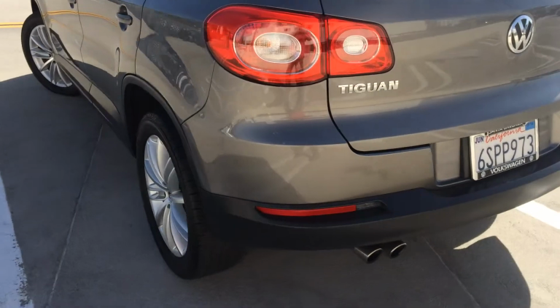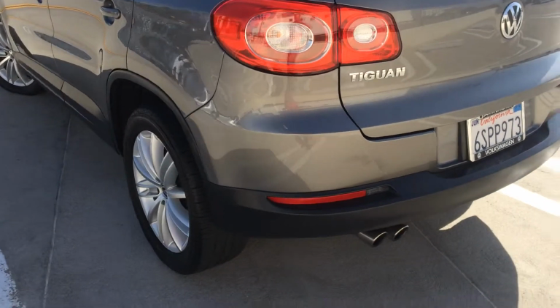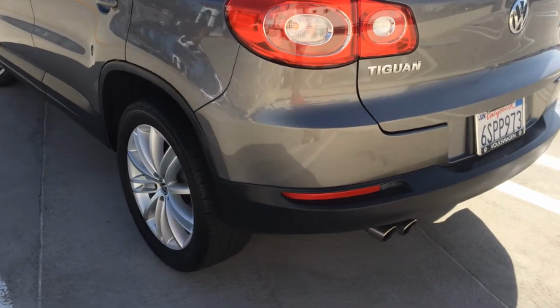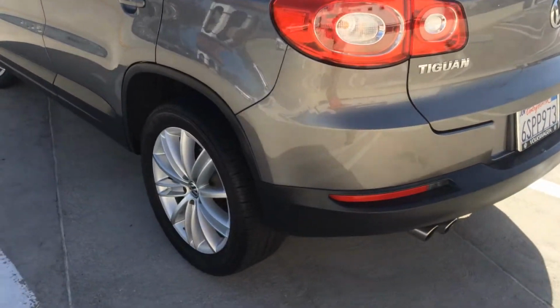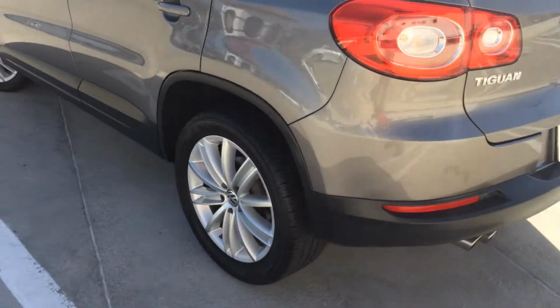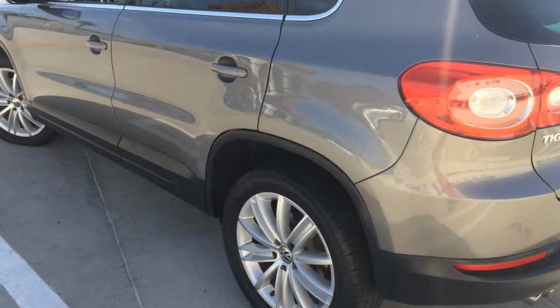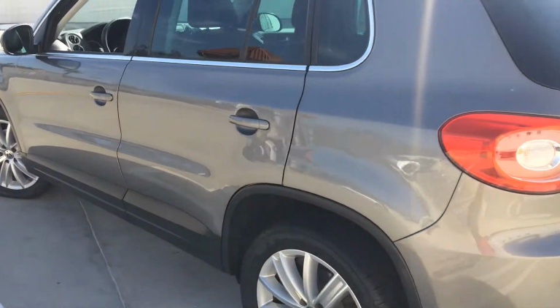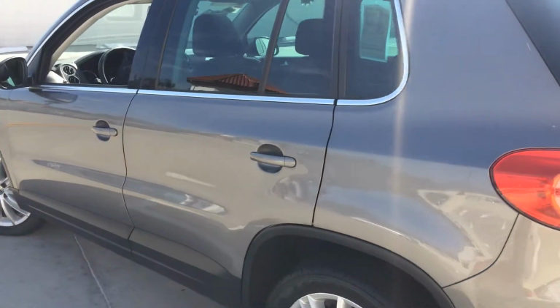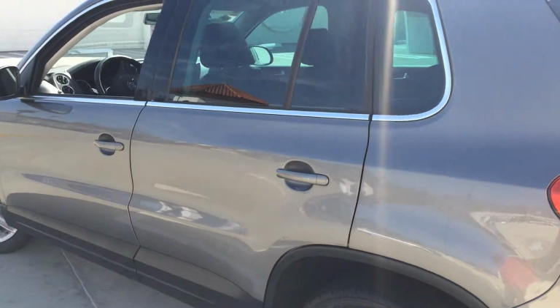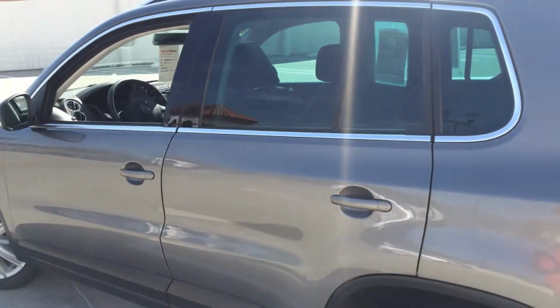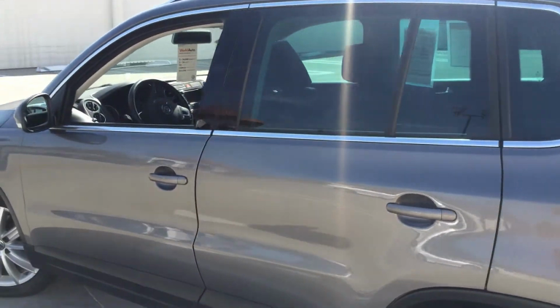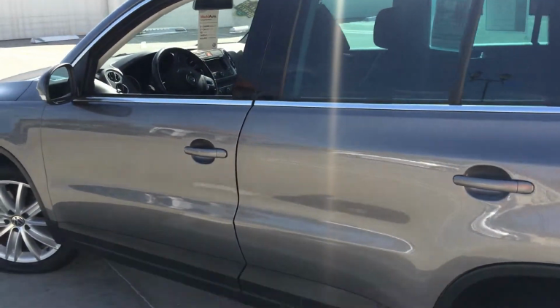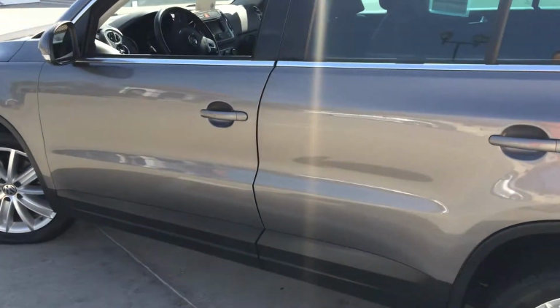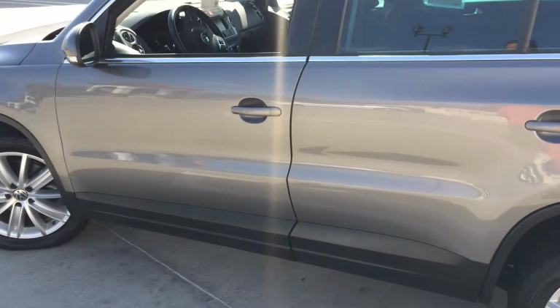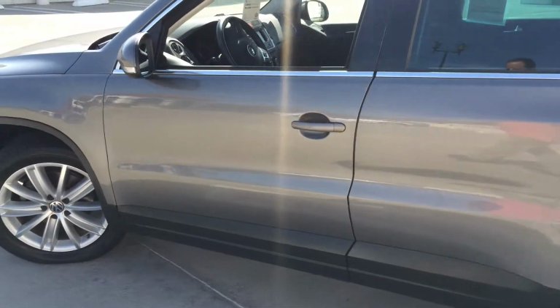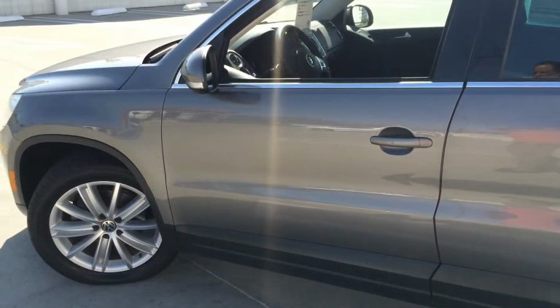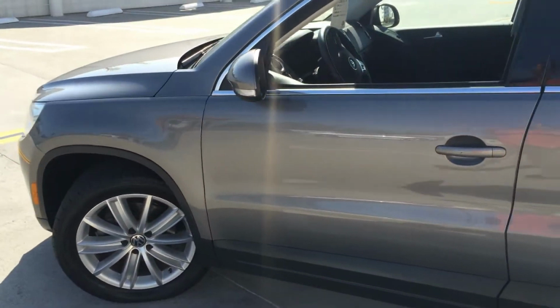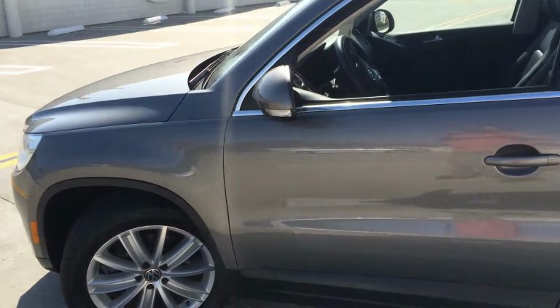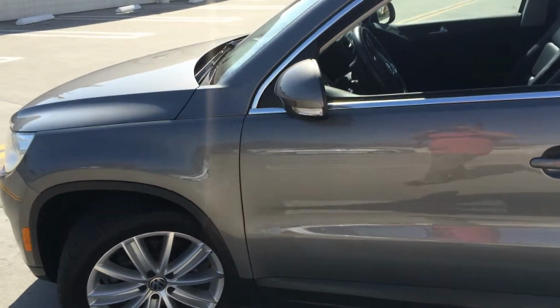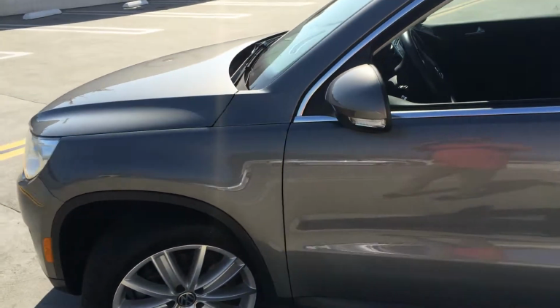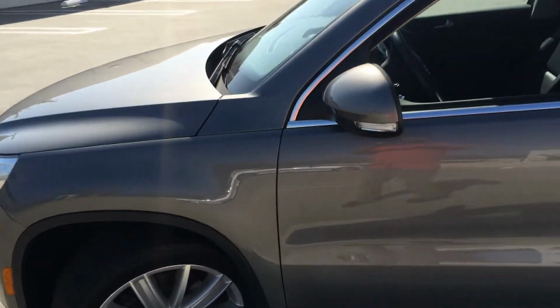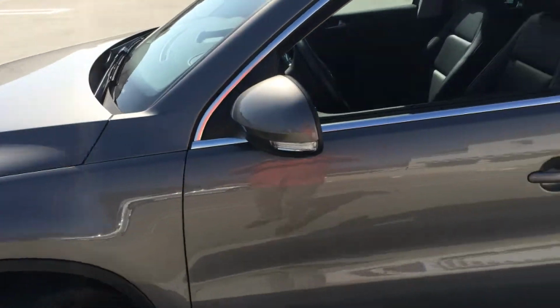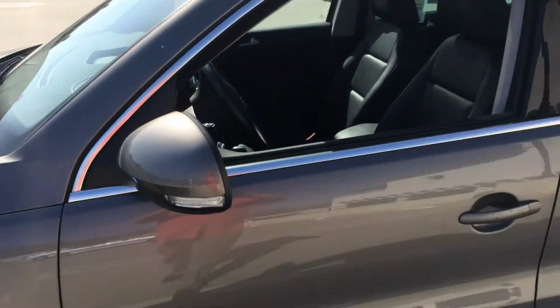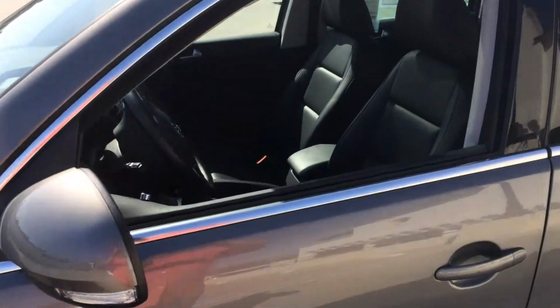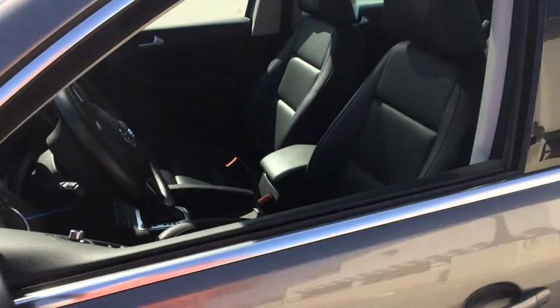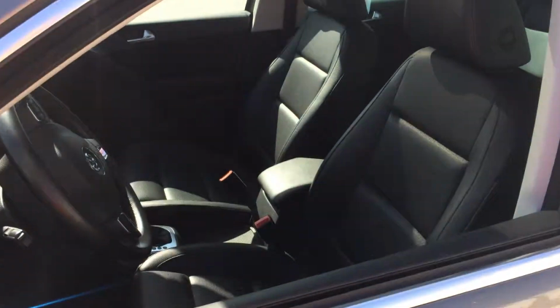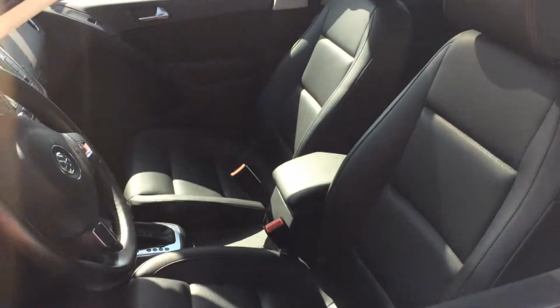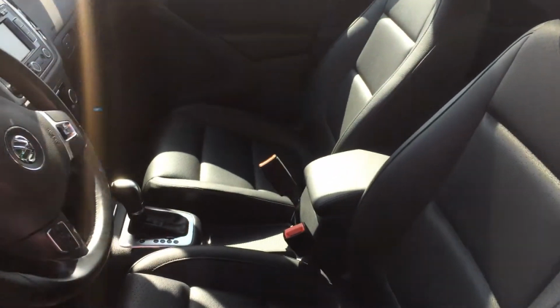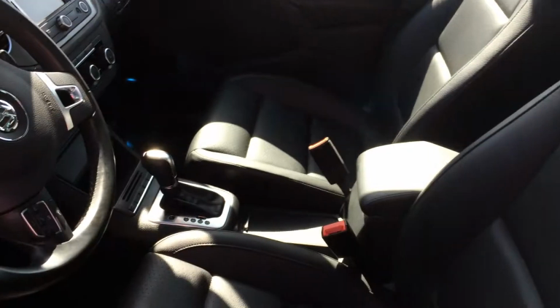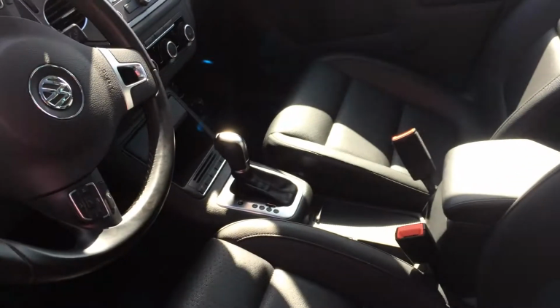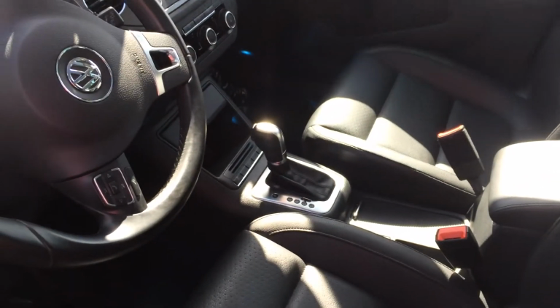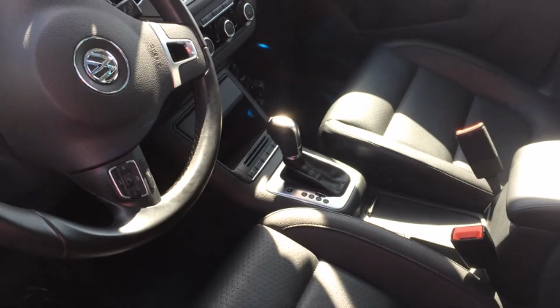You can see very thick rubber on this car. Once again, just a stellar example of our certified pre-owned vehicles that we have in stock at Santa Barbara Volkswagen.